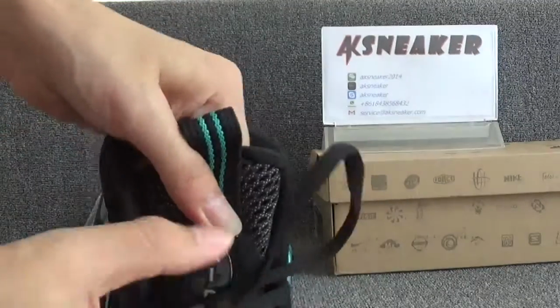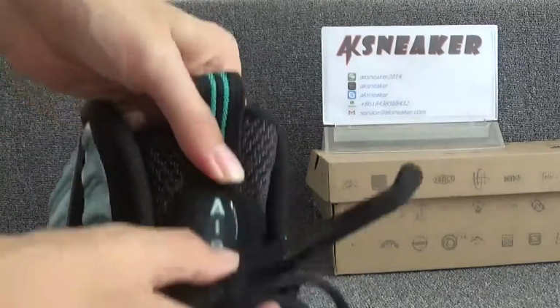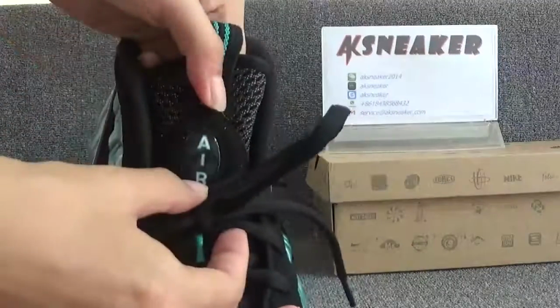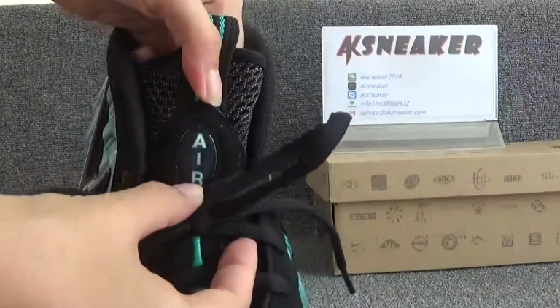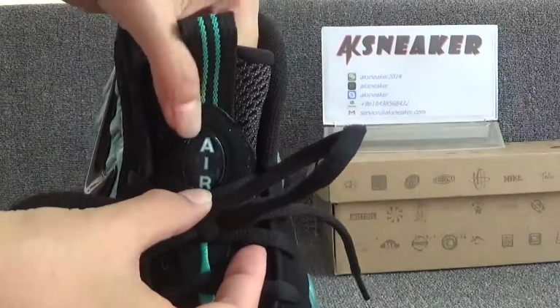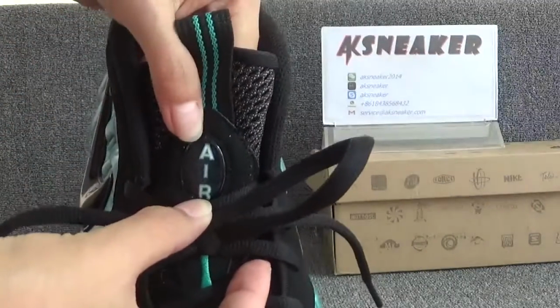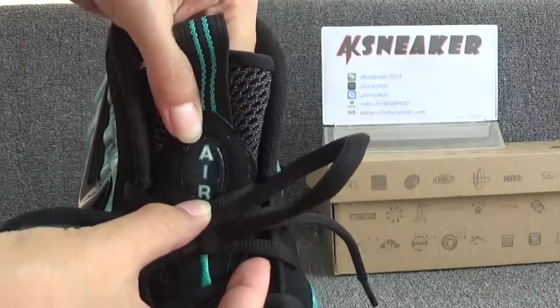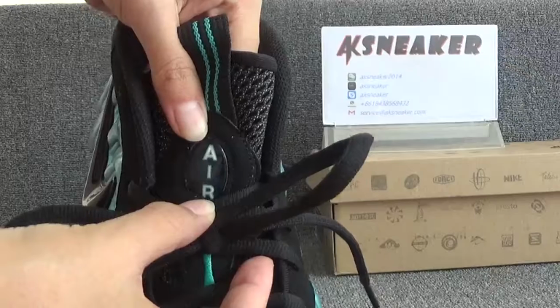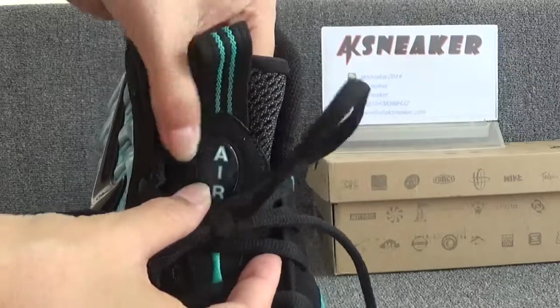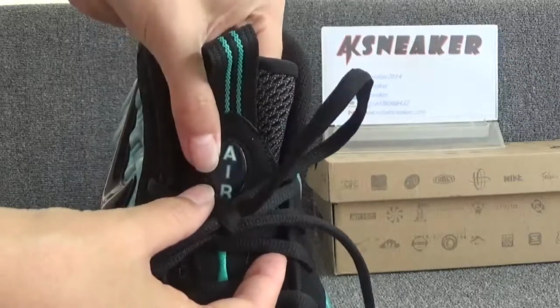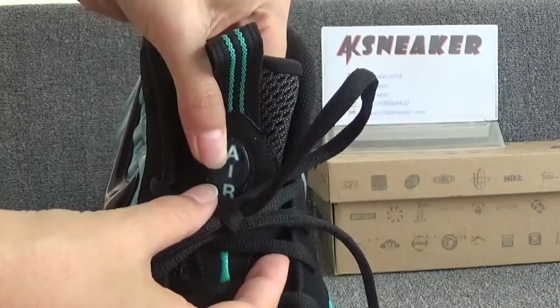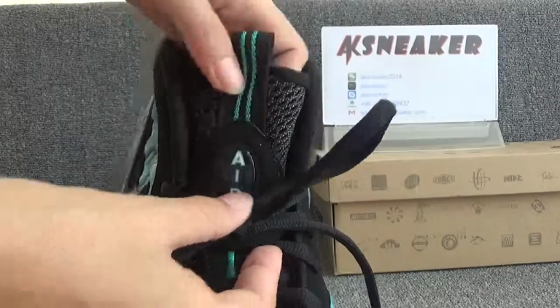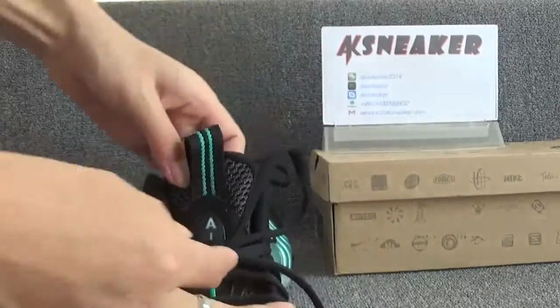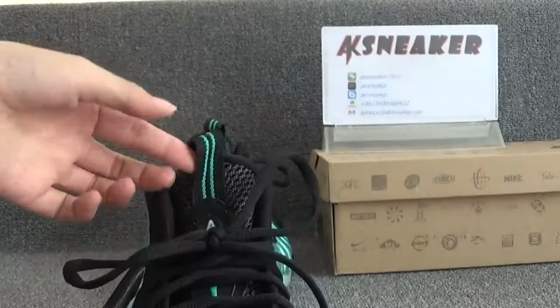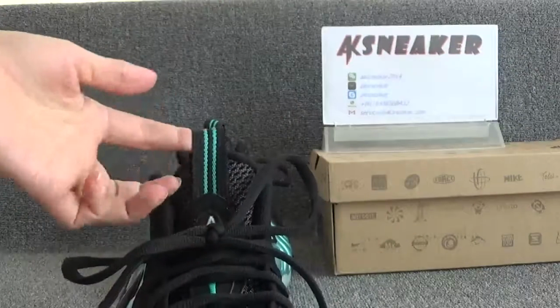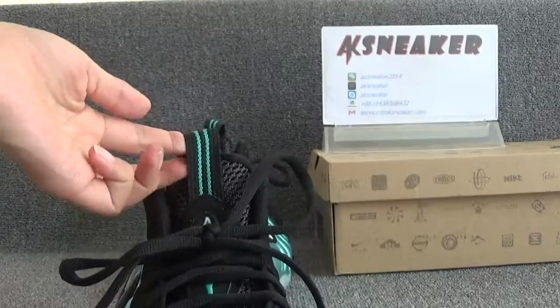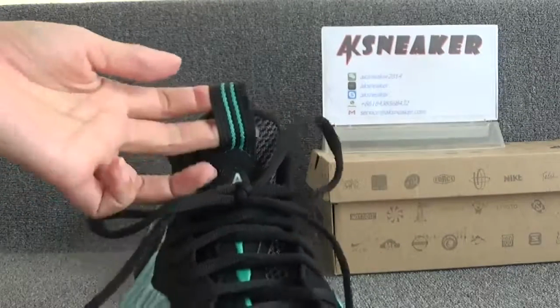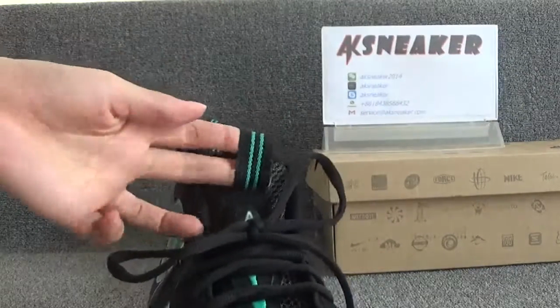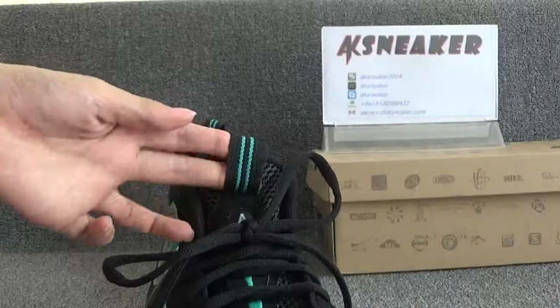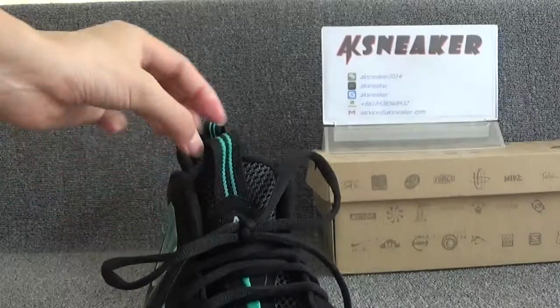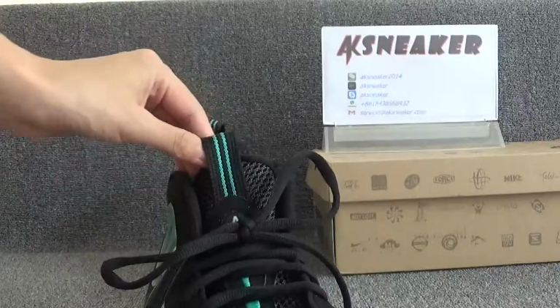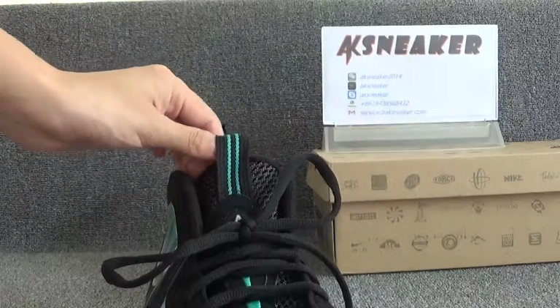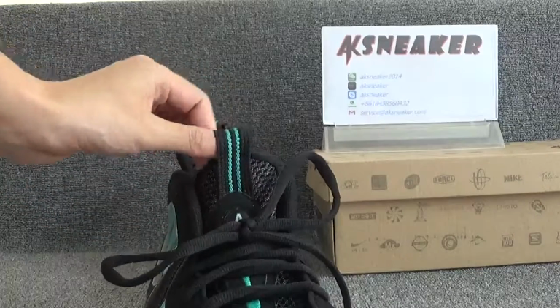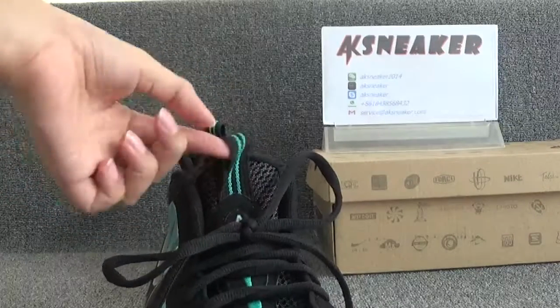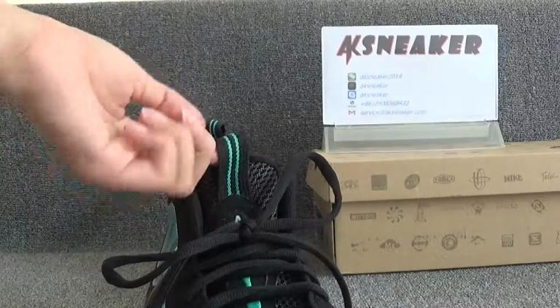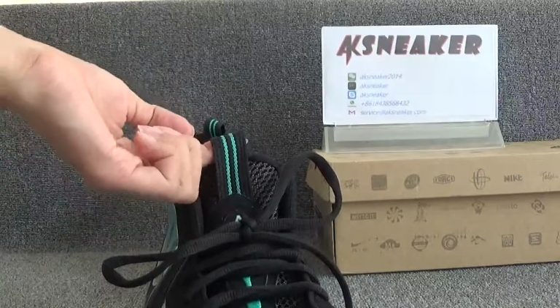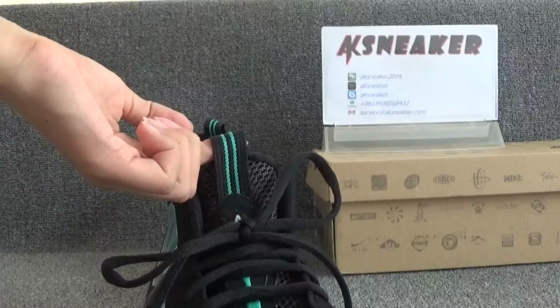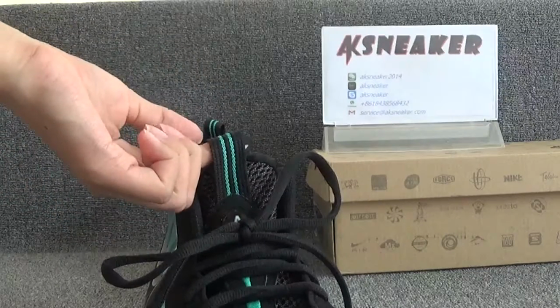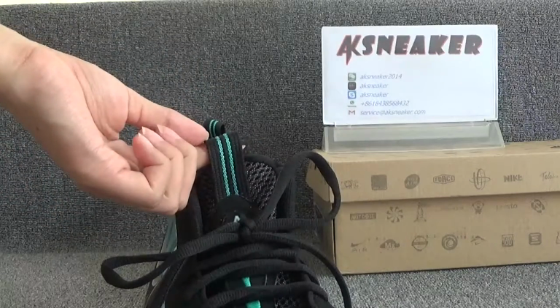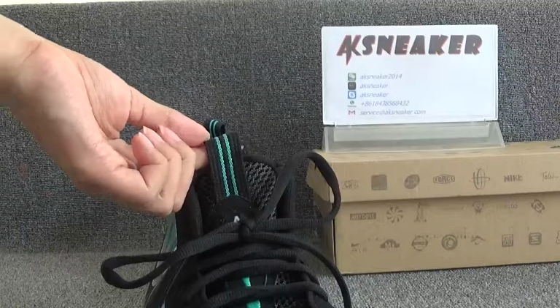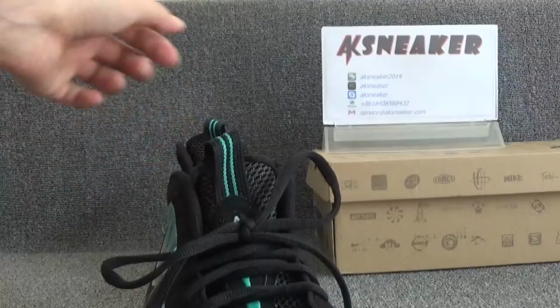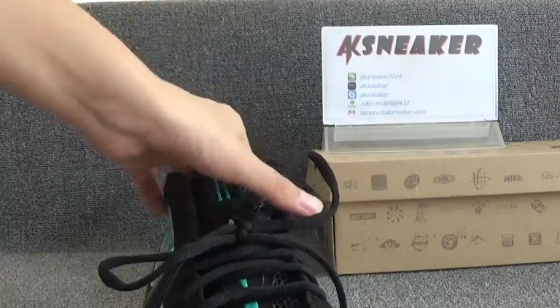You can see the letters A, I, R, L on the tag. And on the top, you can catch the black tag with two green lines.